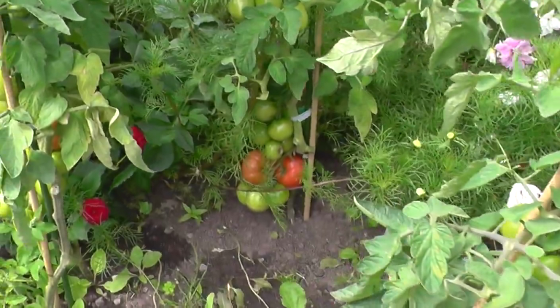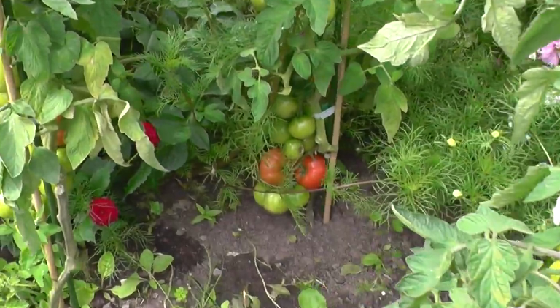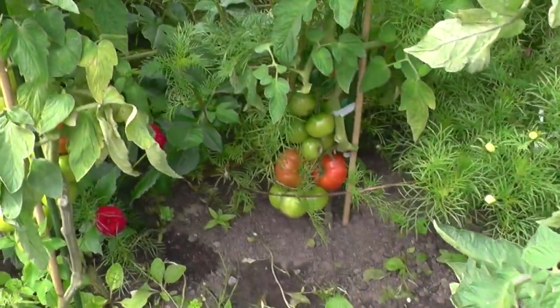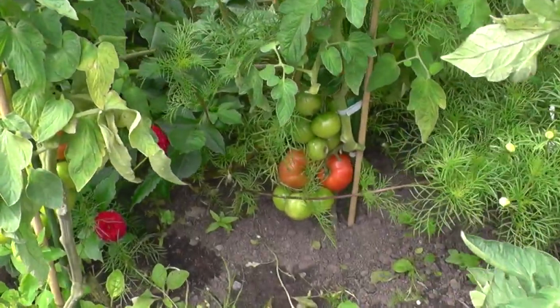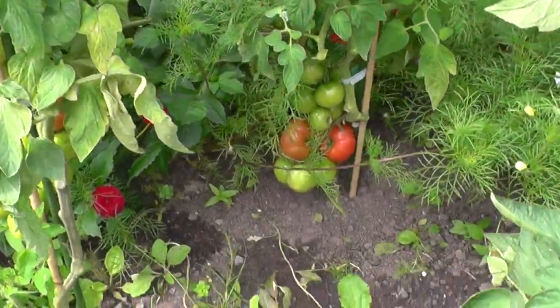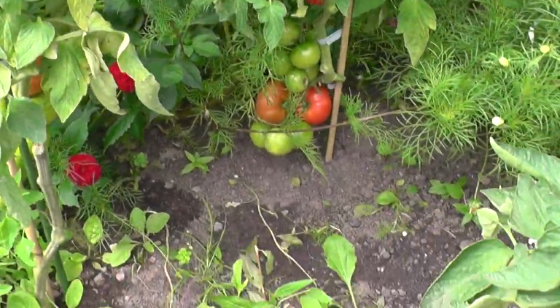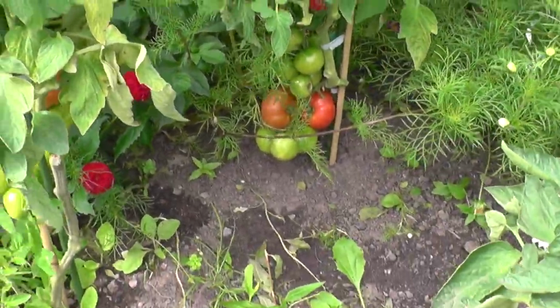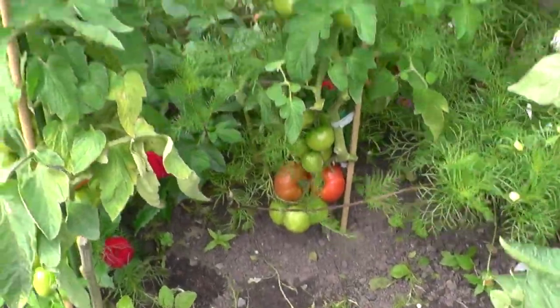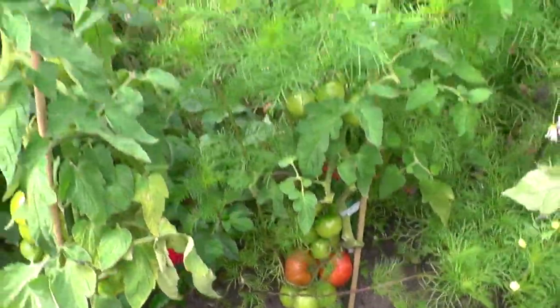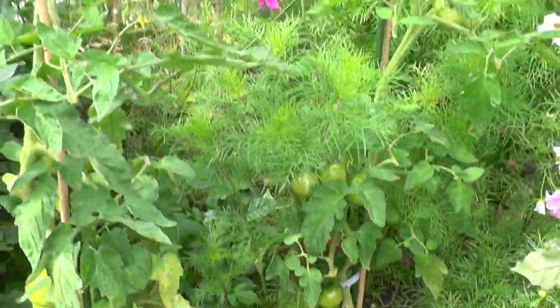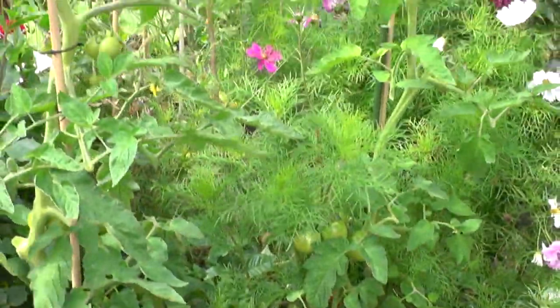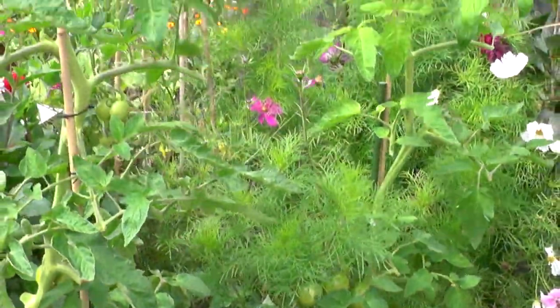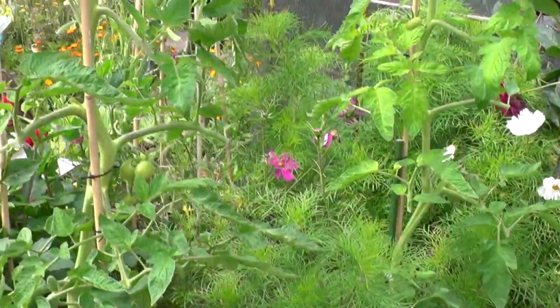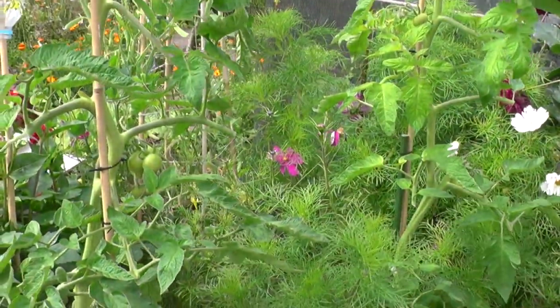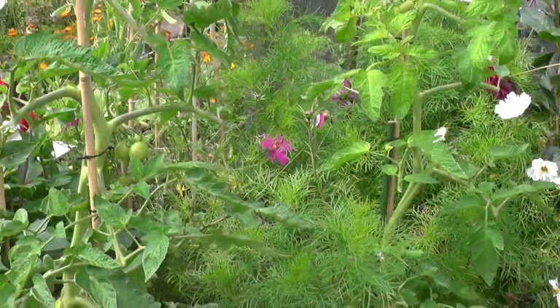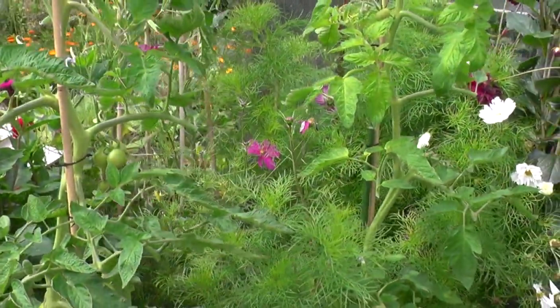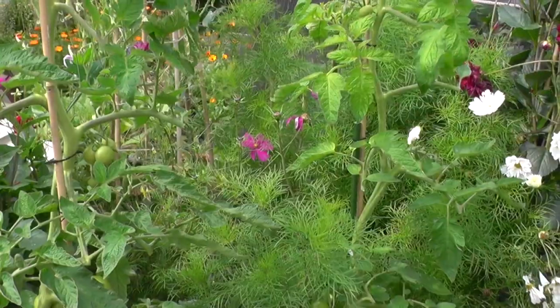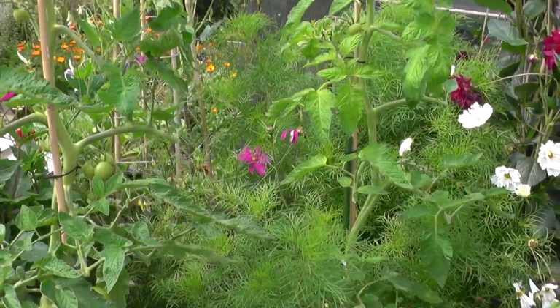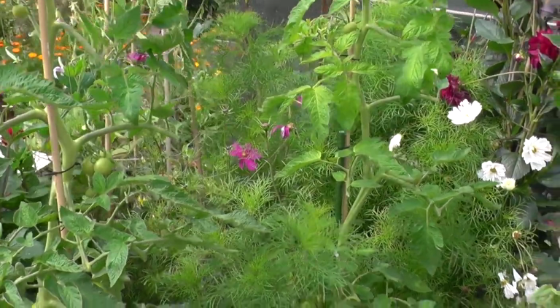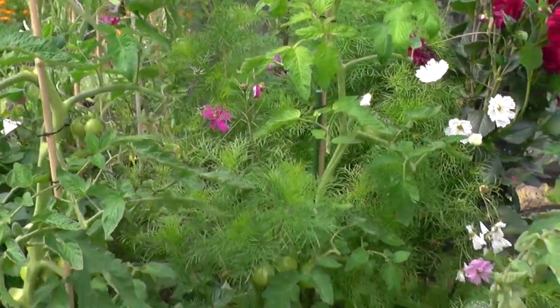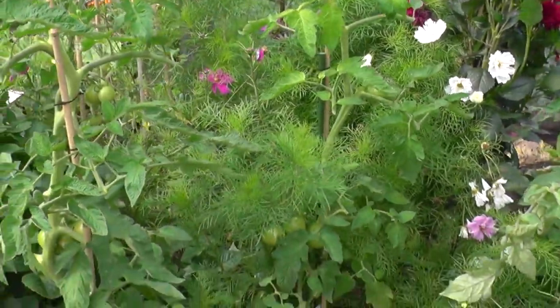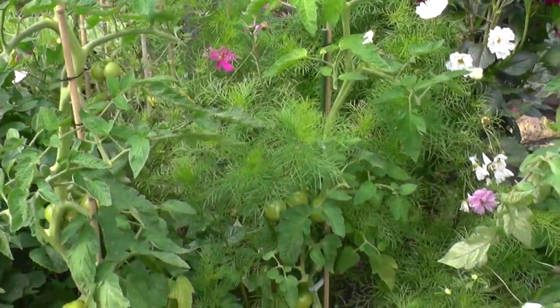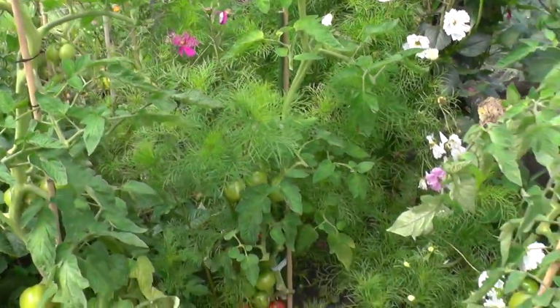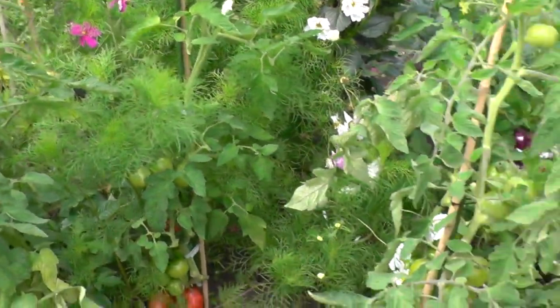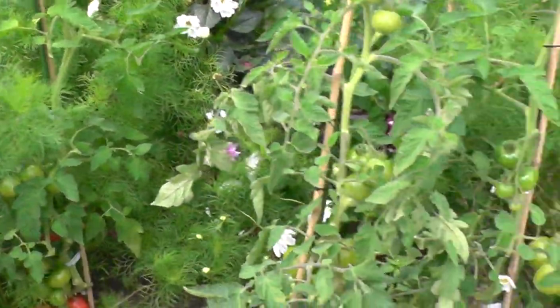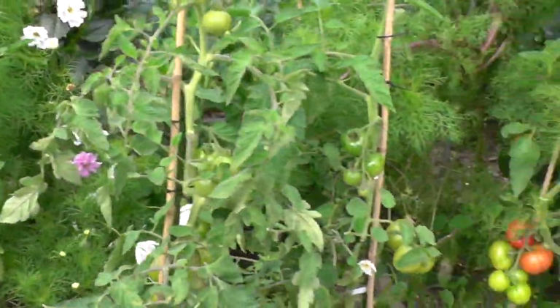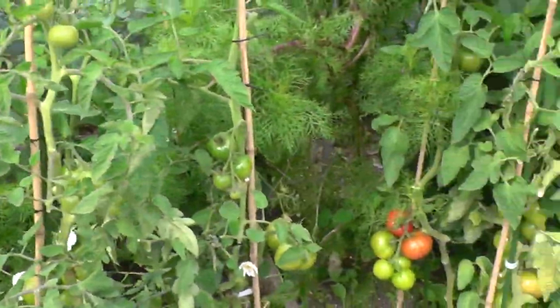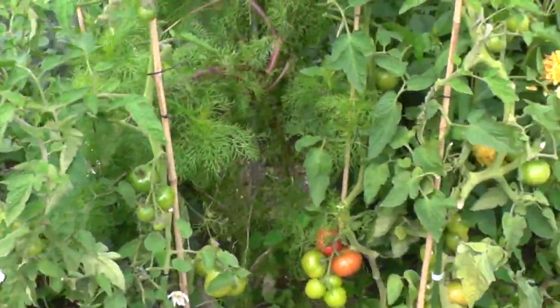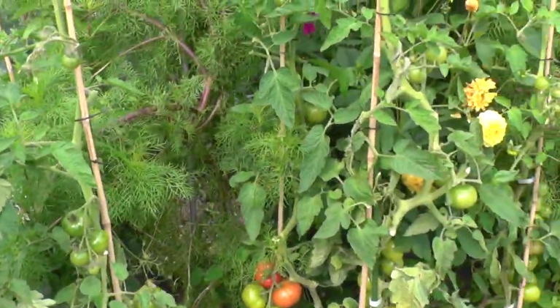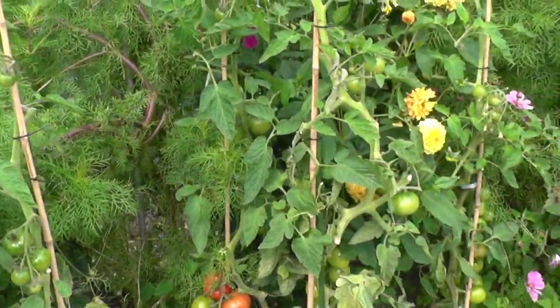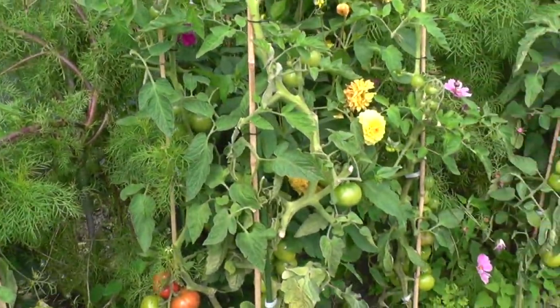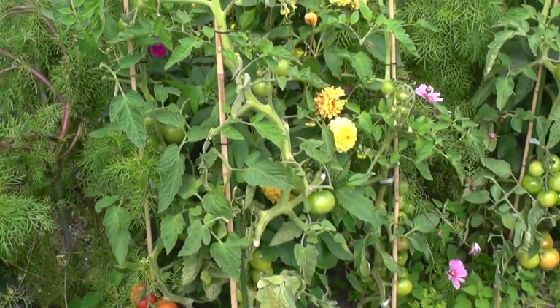It seems to be ripening quite well. All I'm doing is giving them a comfrey feed once a week, and so far, looking good.